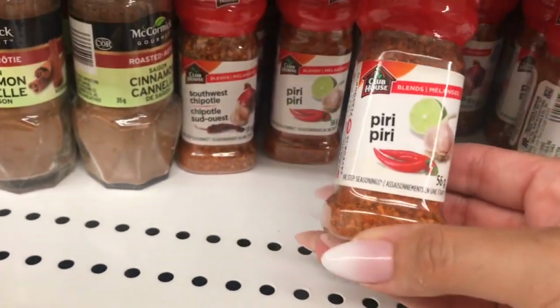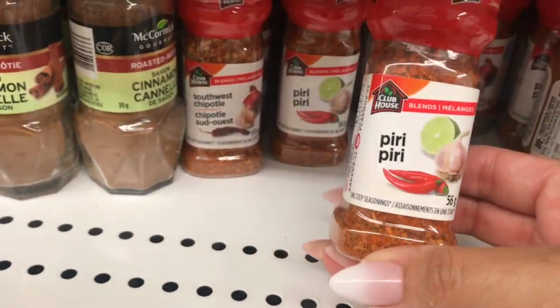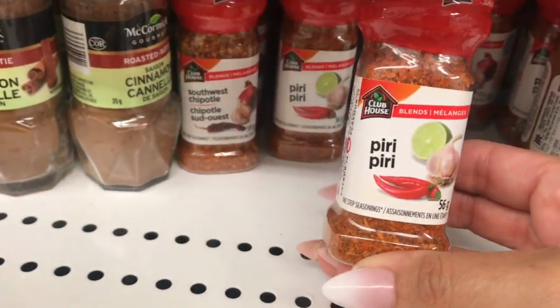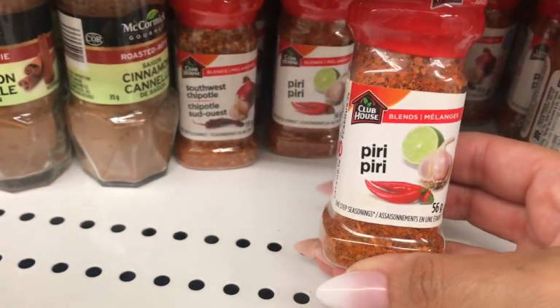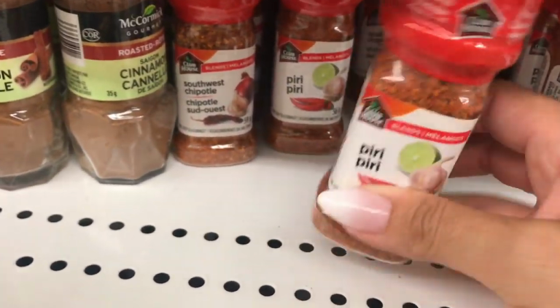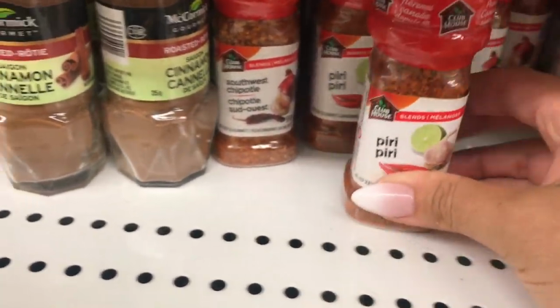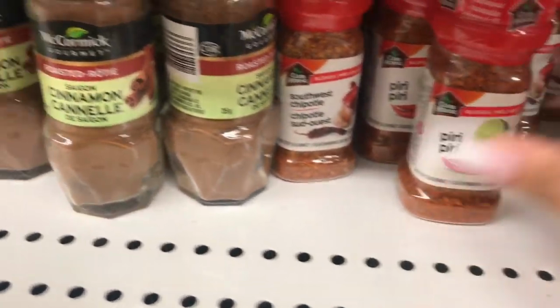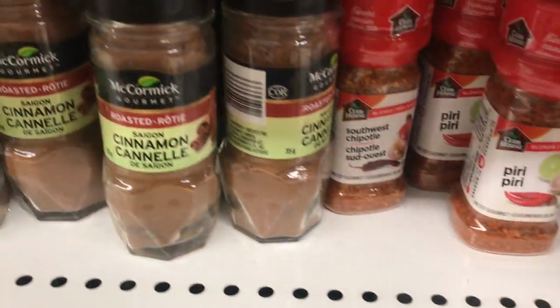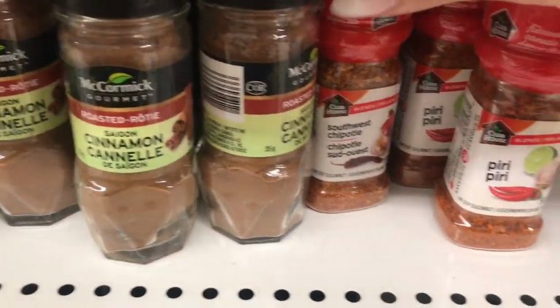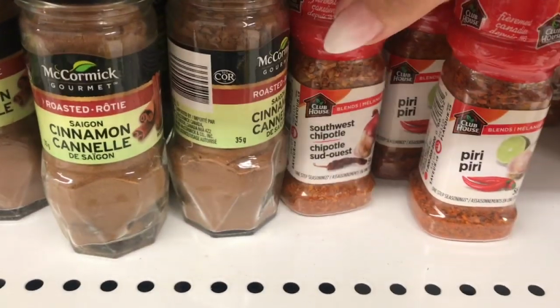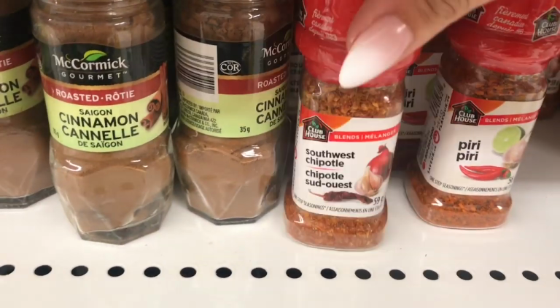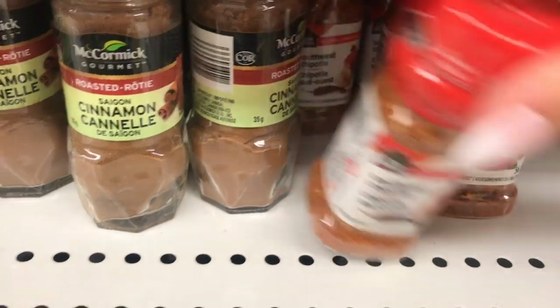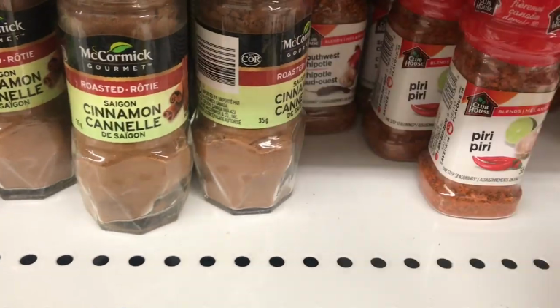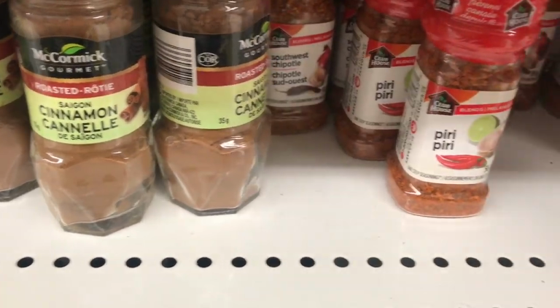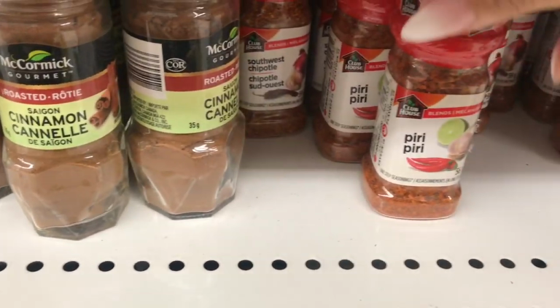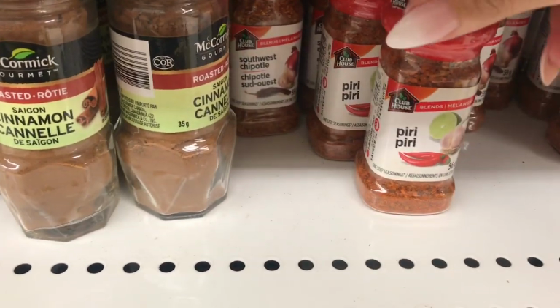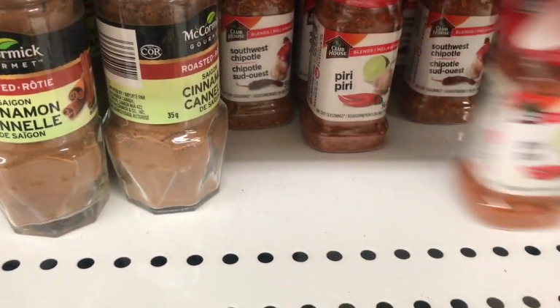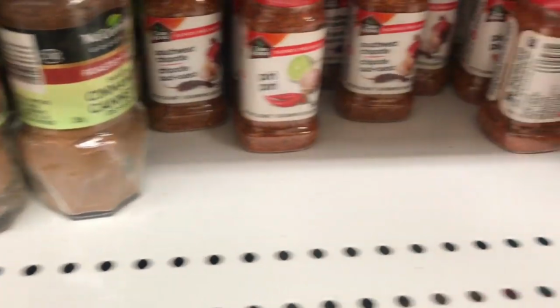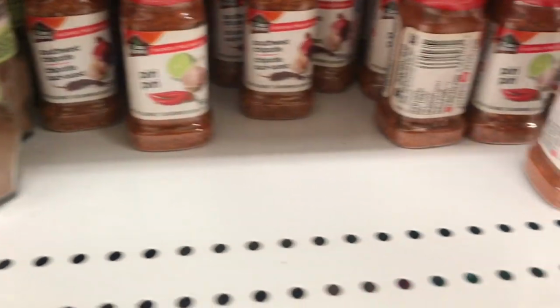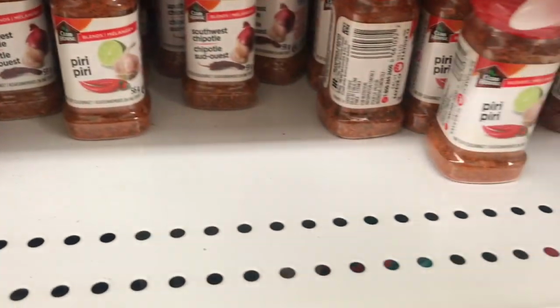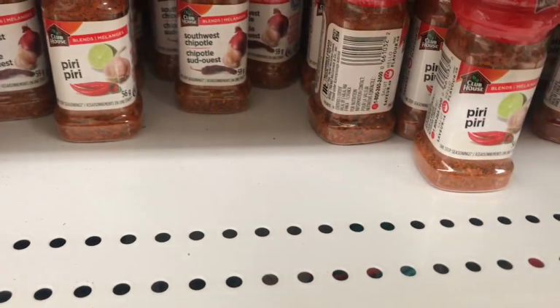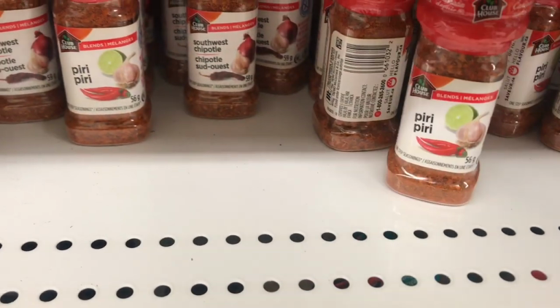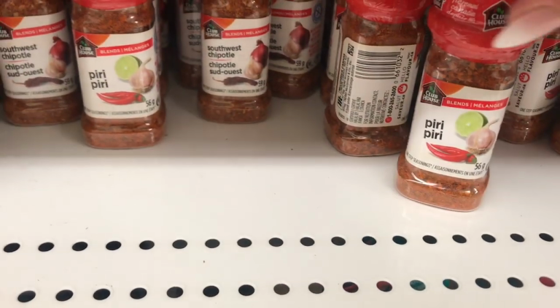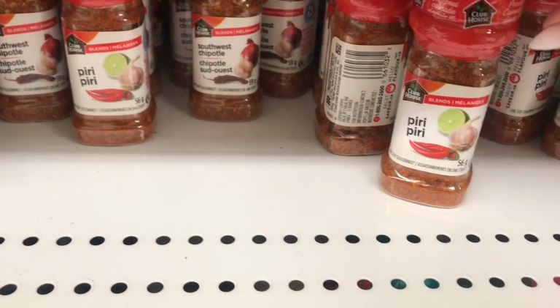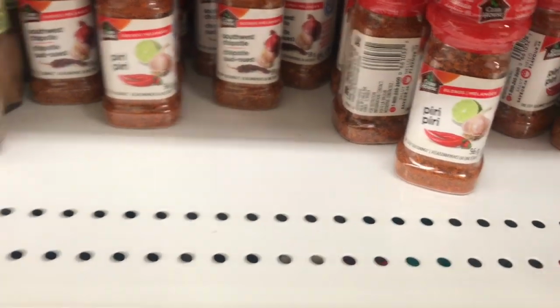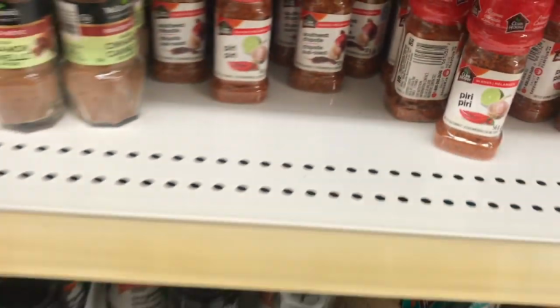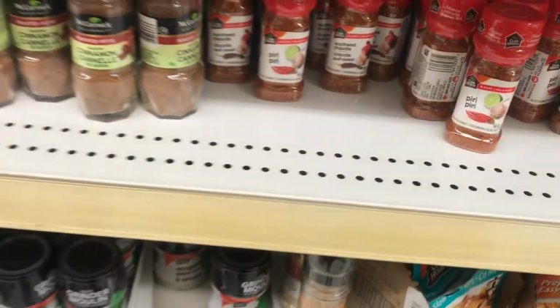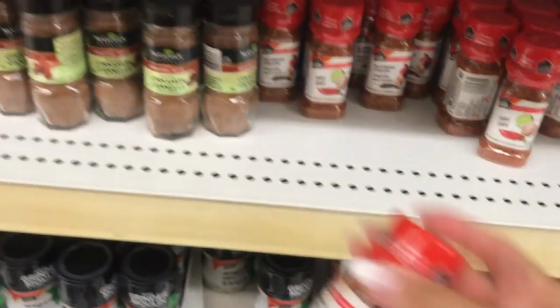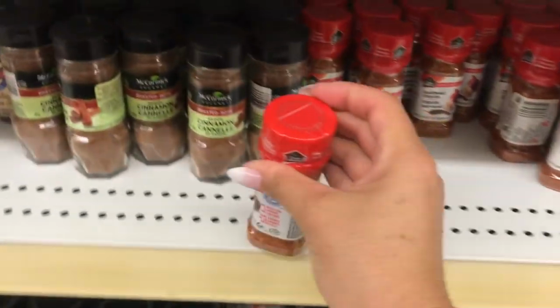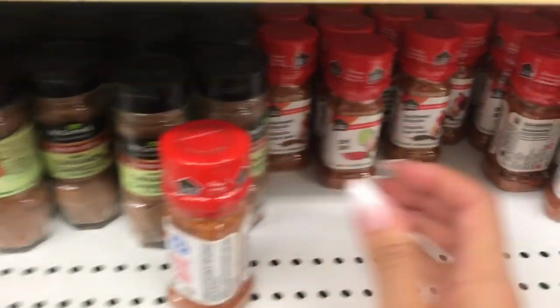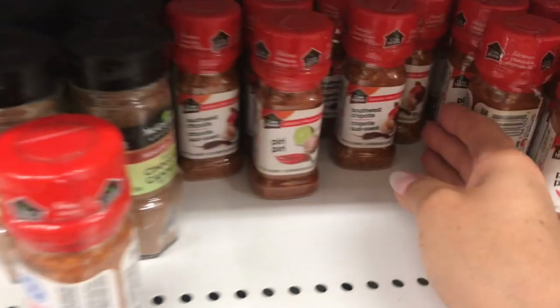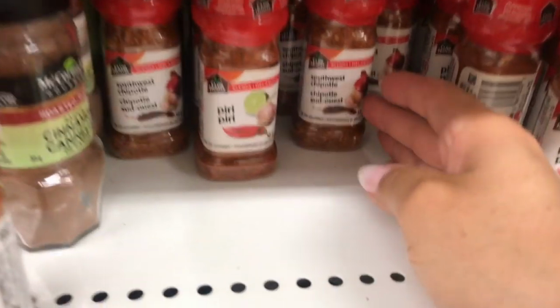It's a Petey Petey seasoning and it's made by Clubhouse. They are a little small. And this one's the Southwest Chipotle — they're so thick.